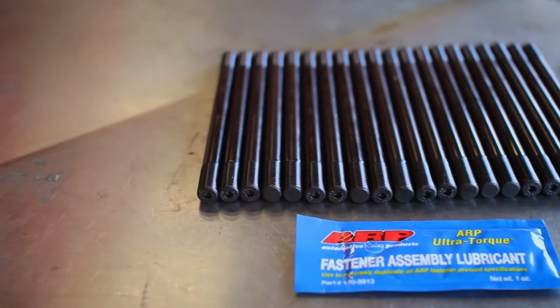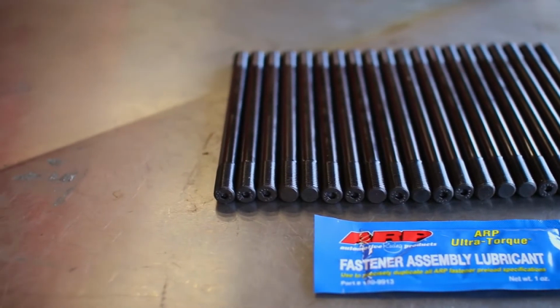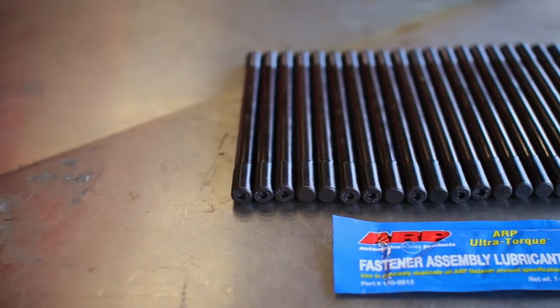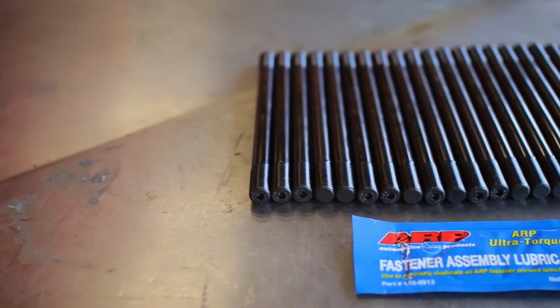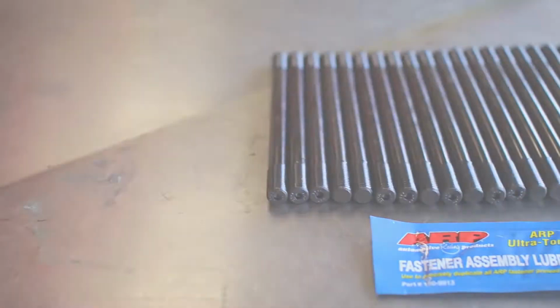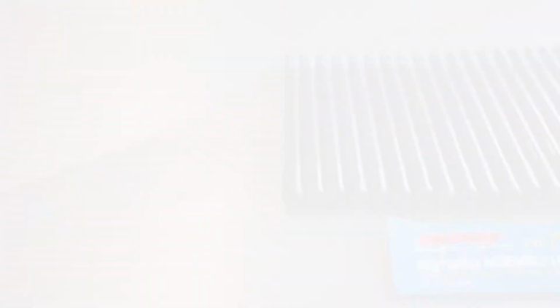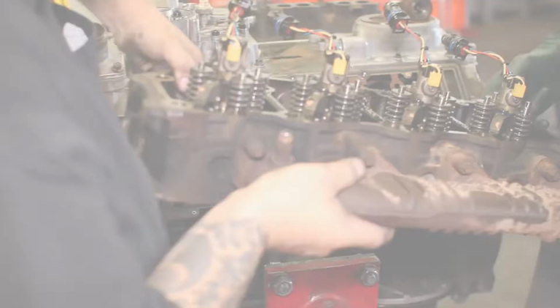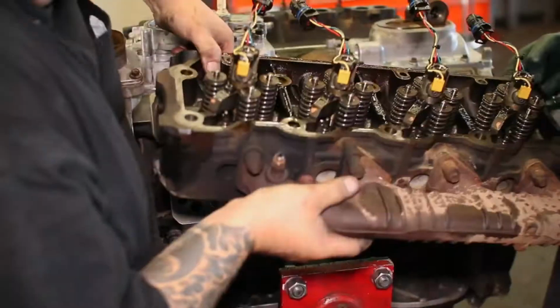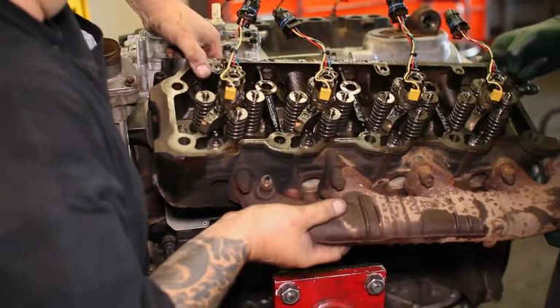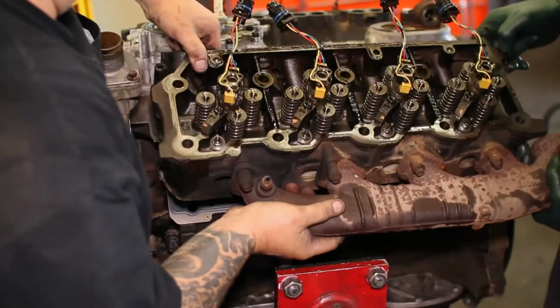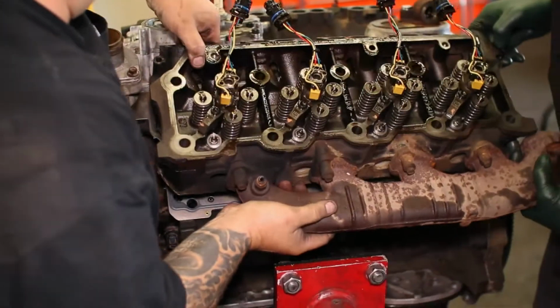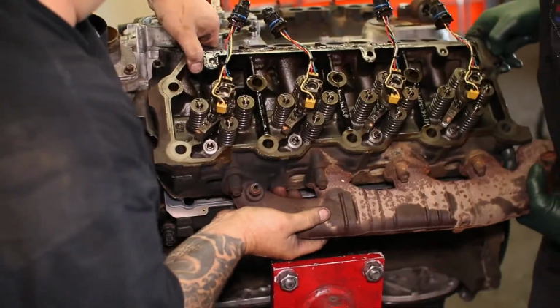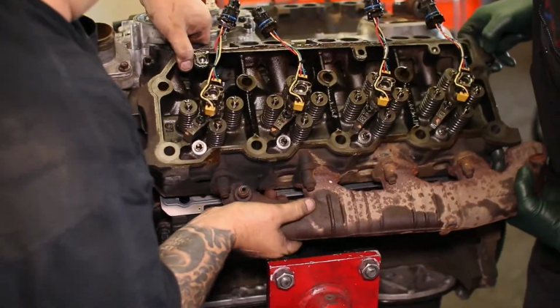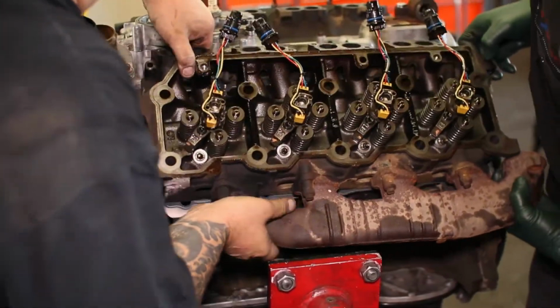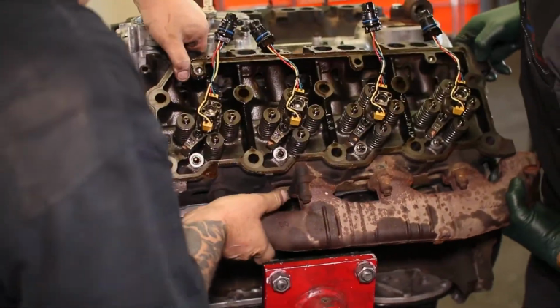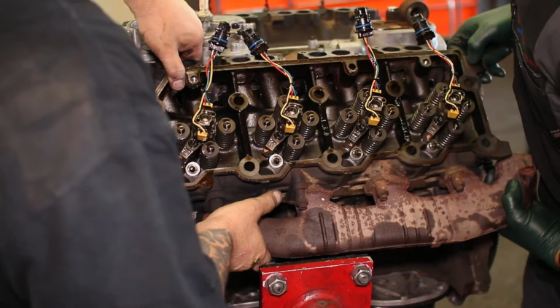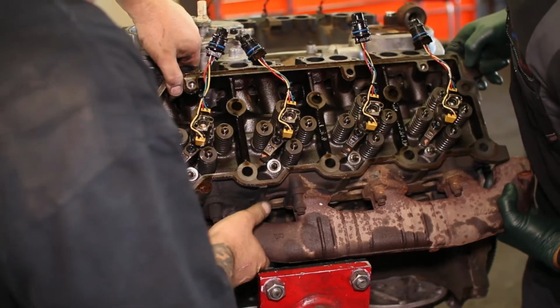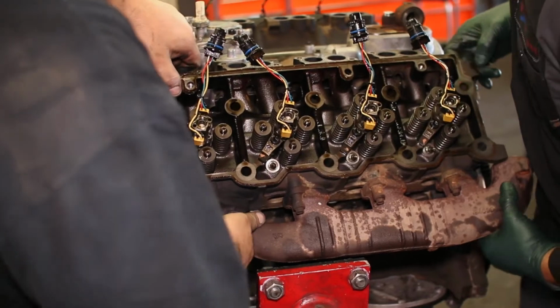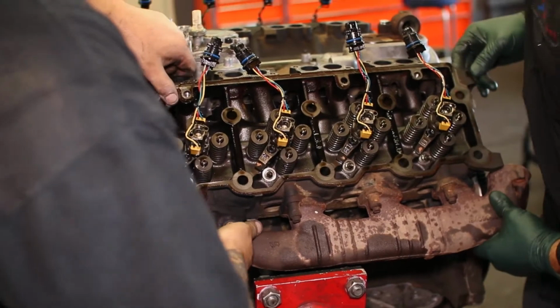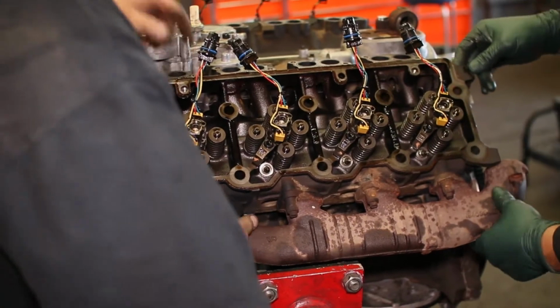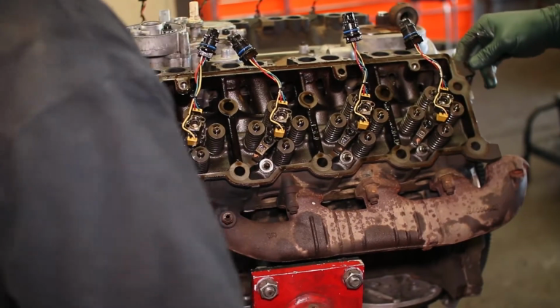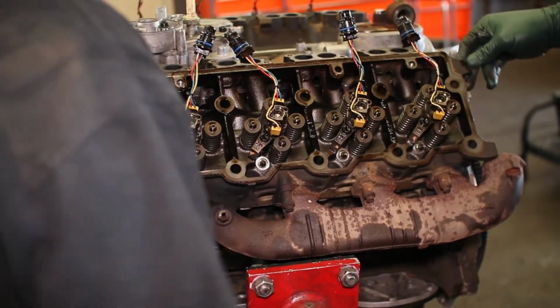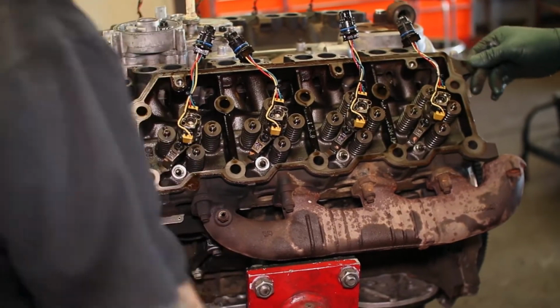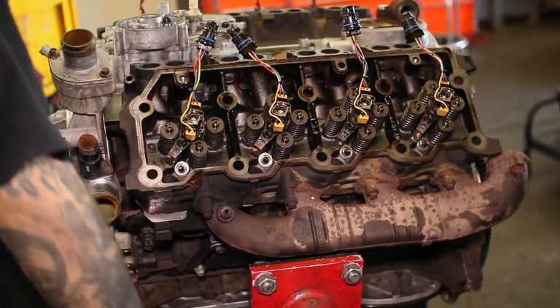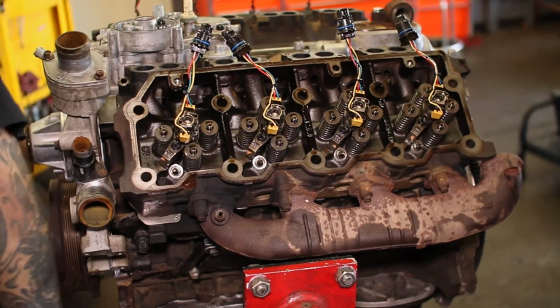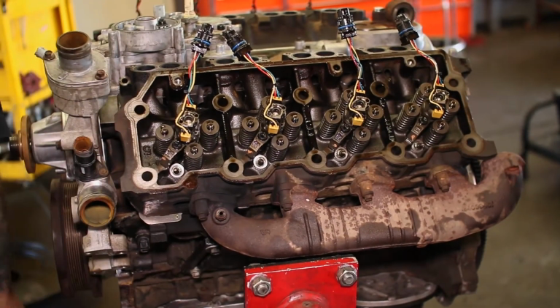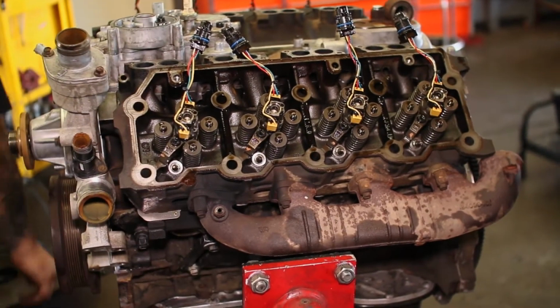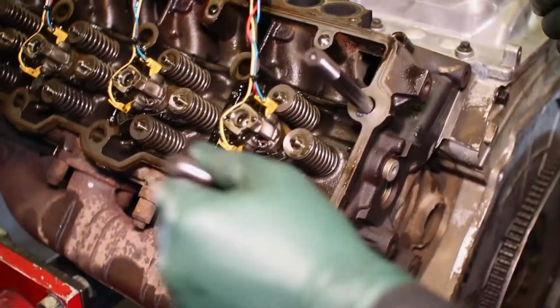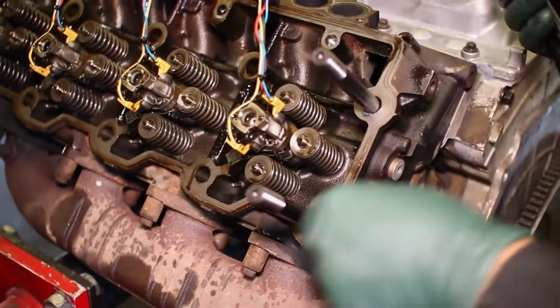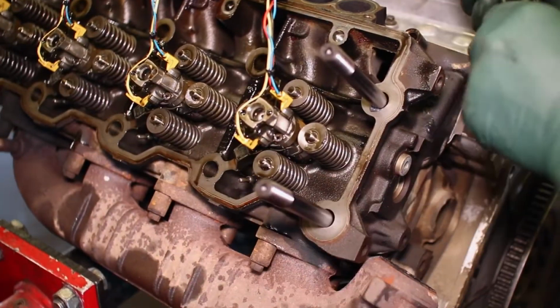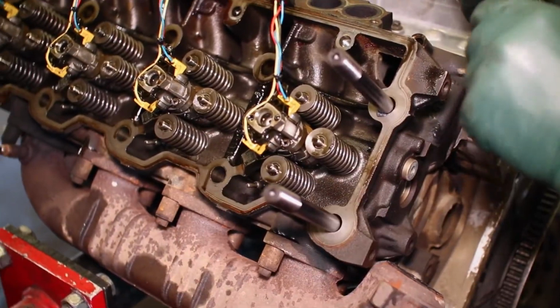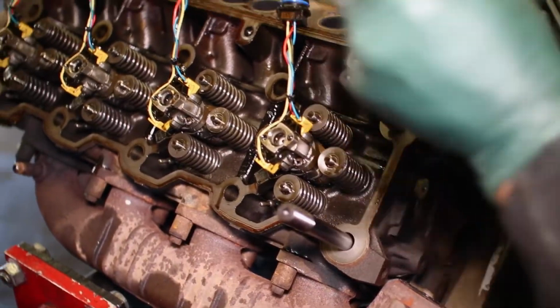With our engine refresh project underway, we placed the heads back on our 6L engine block and inserted the ARP head studs into their spots with the supplied thread locker.